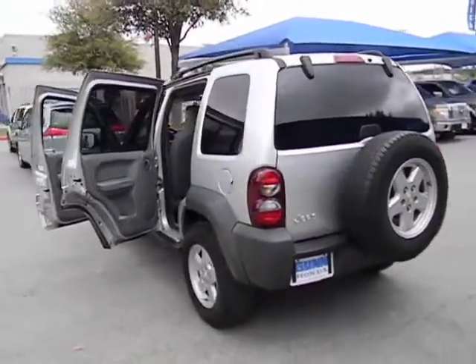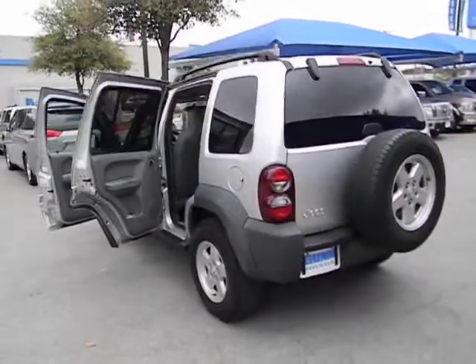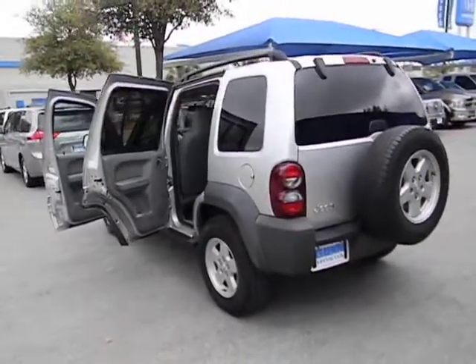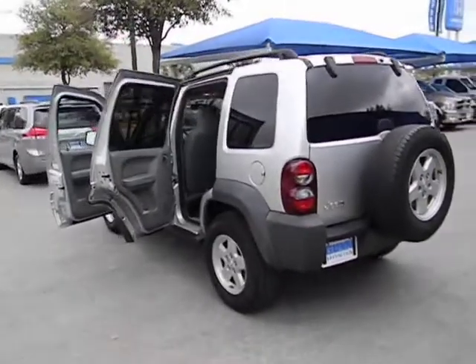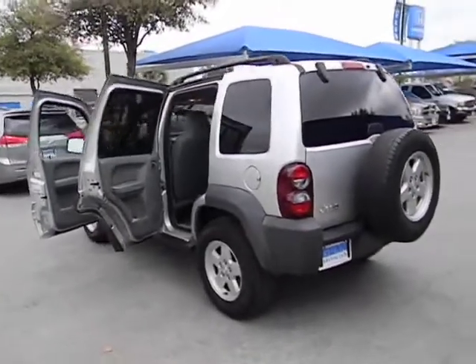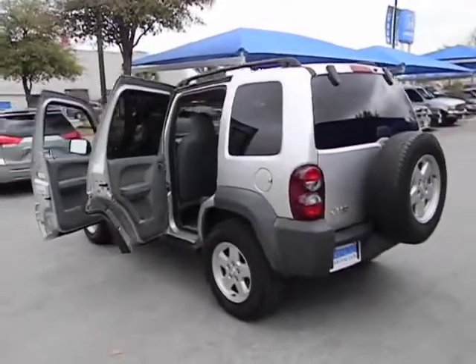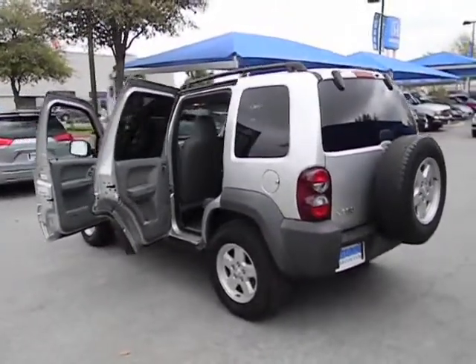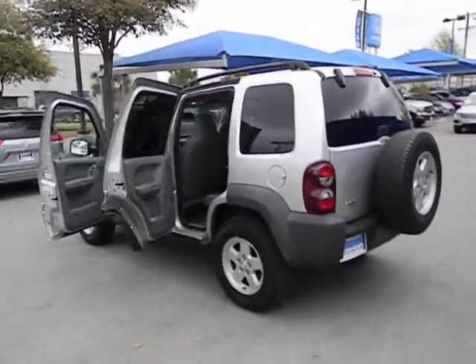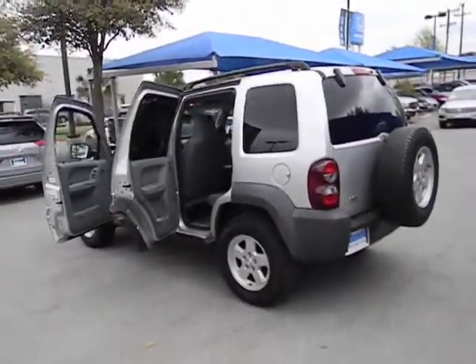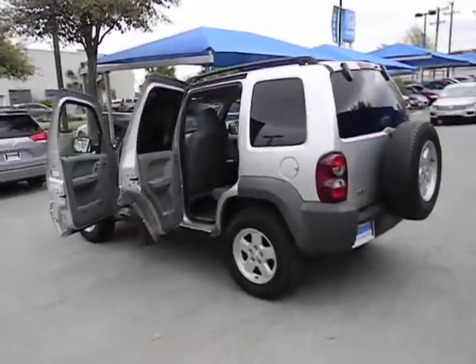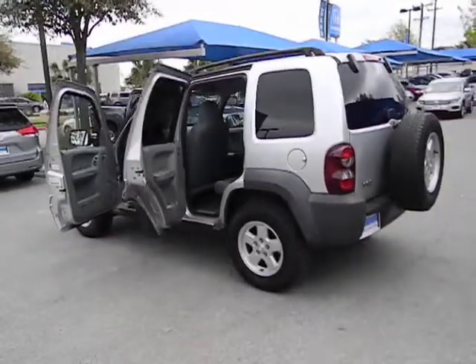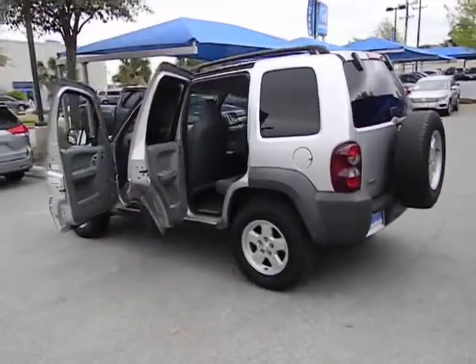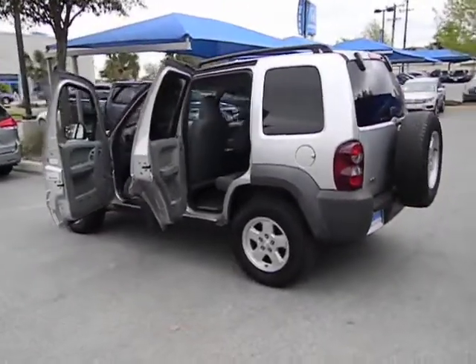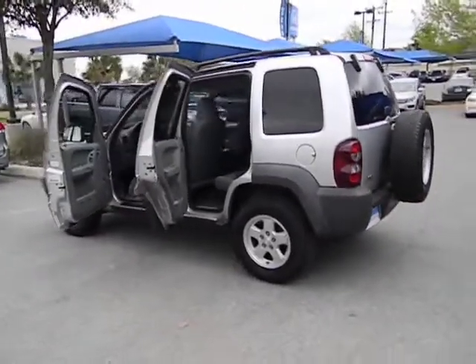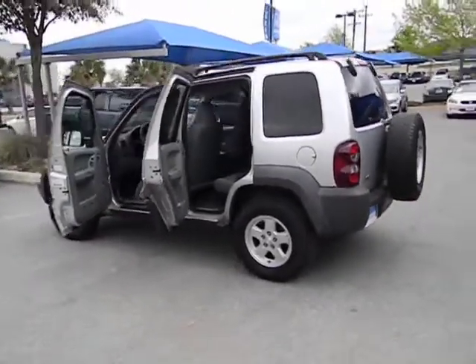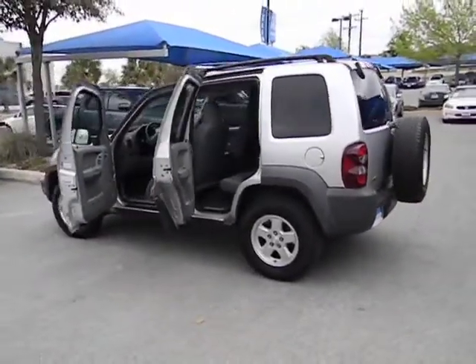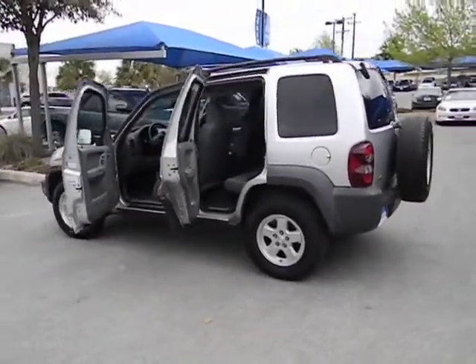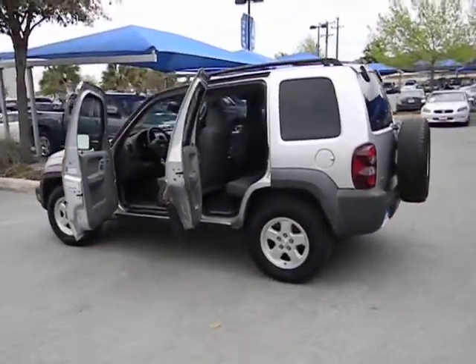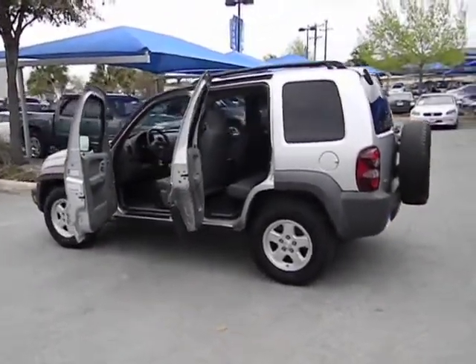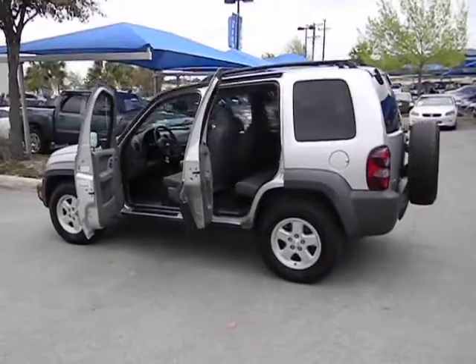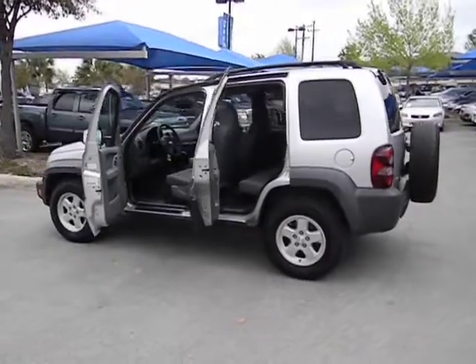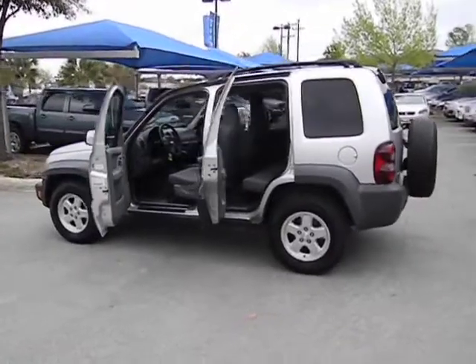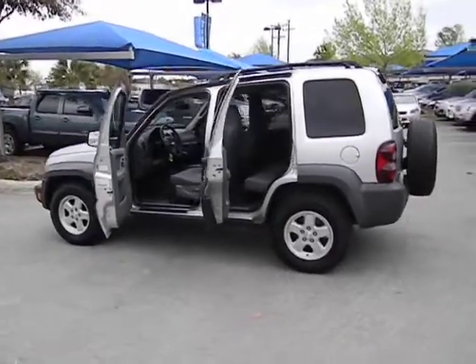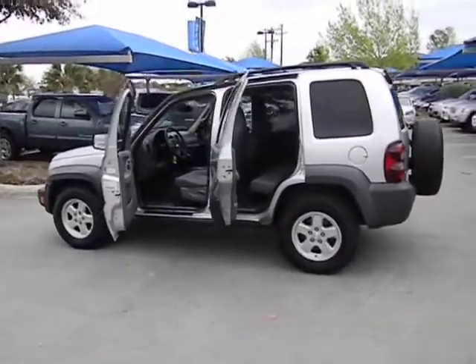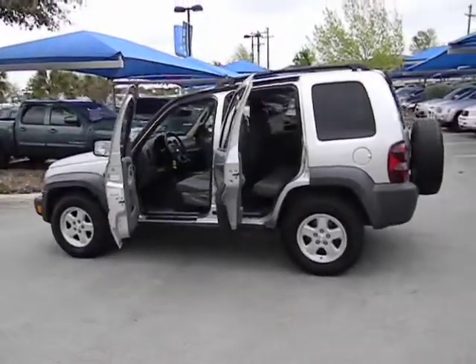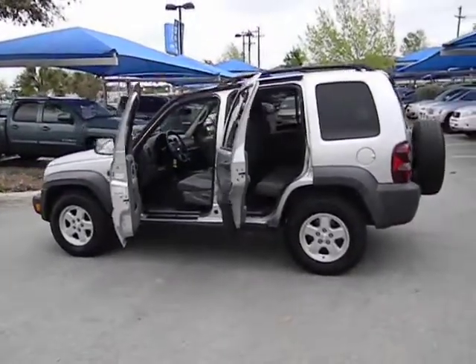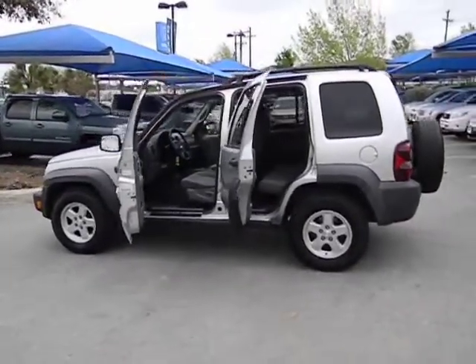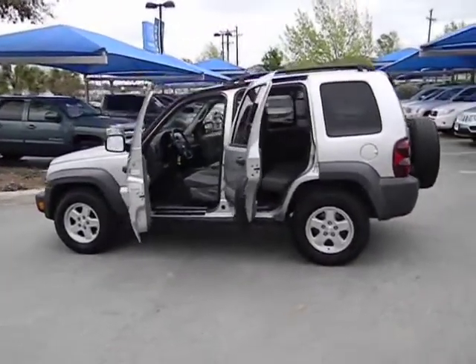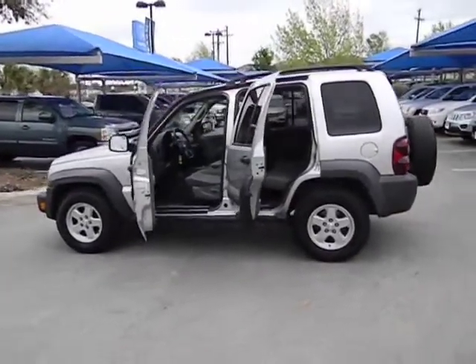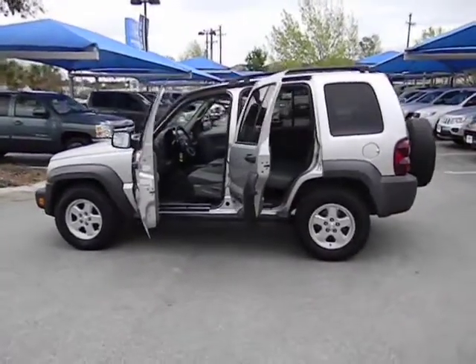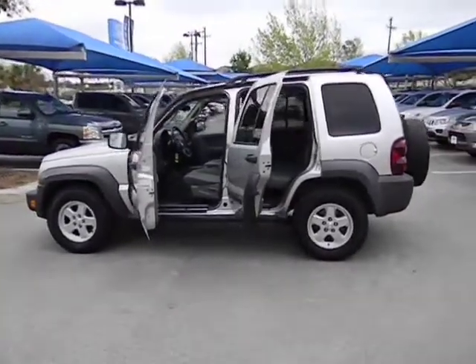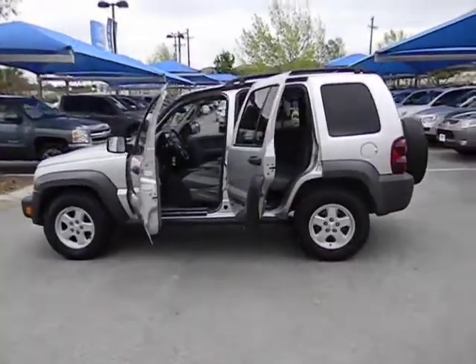This vehicle qualifies for the Carfax buyback guarantee. This isn't just a vehicle, it's an experience. So stop in for a test drive today.